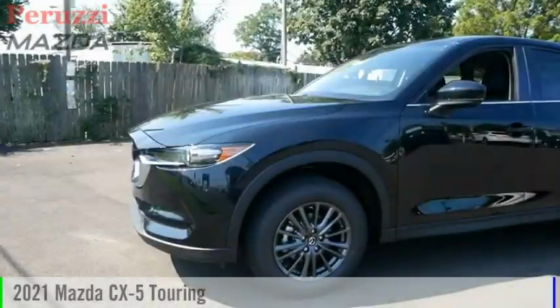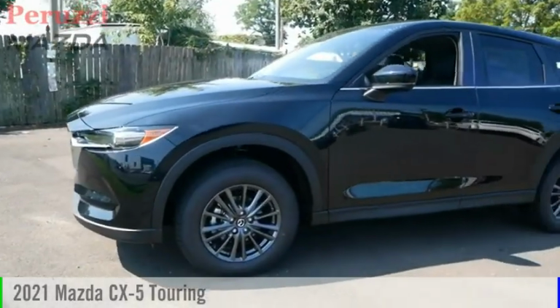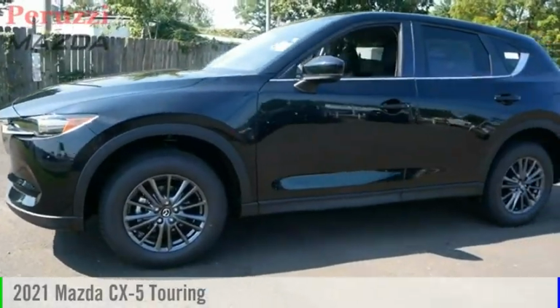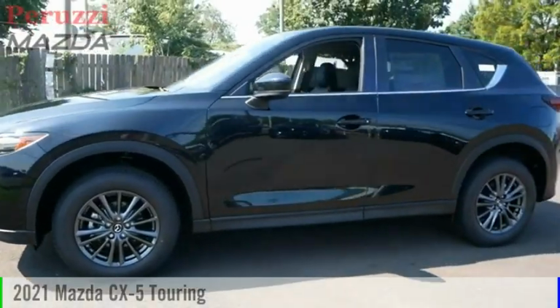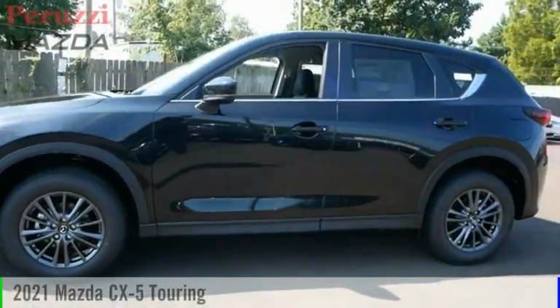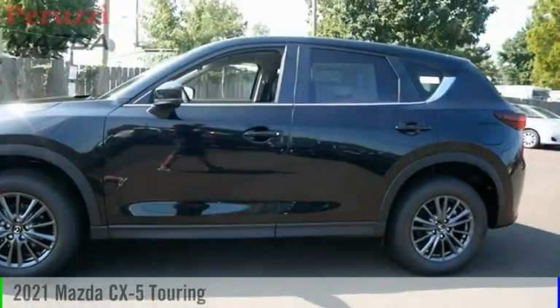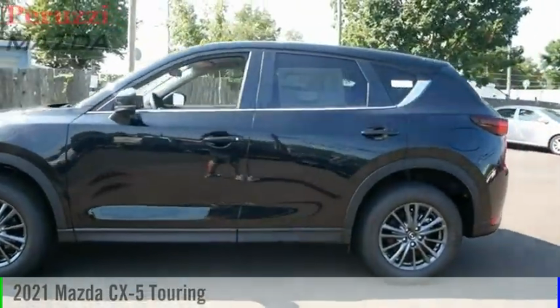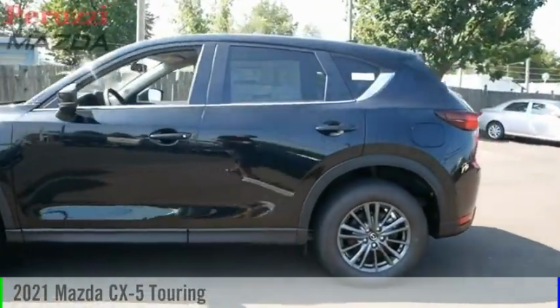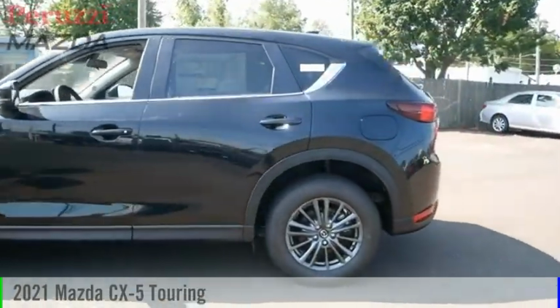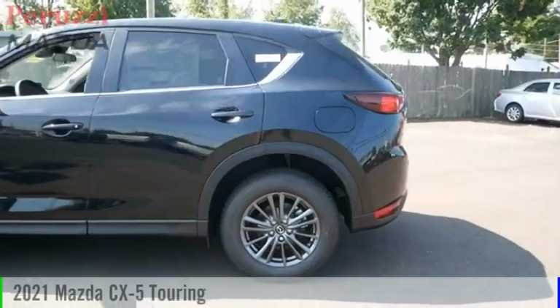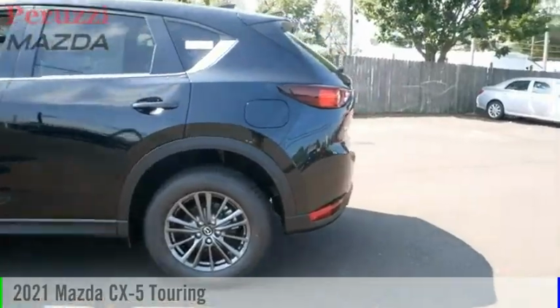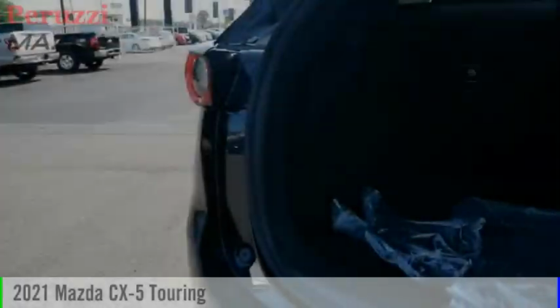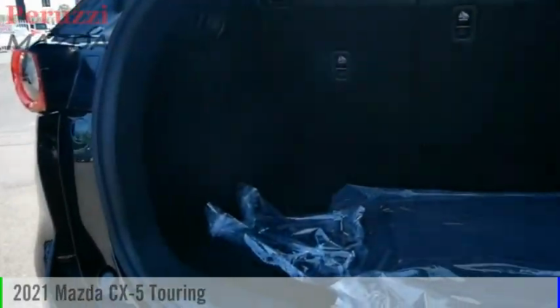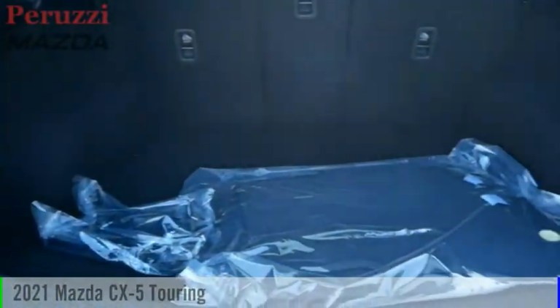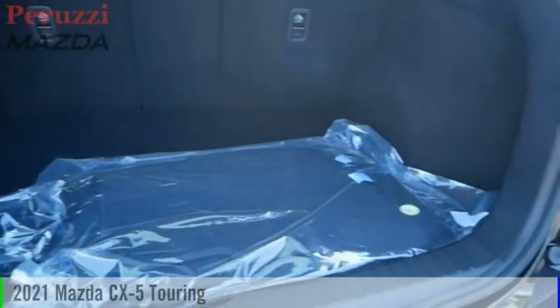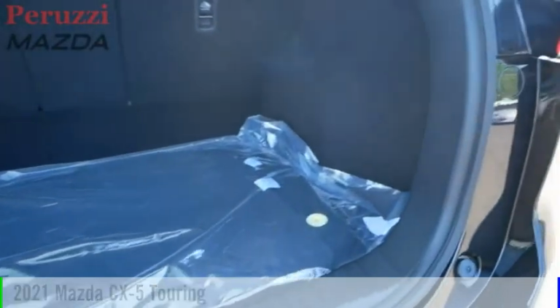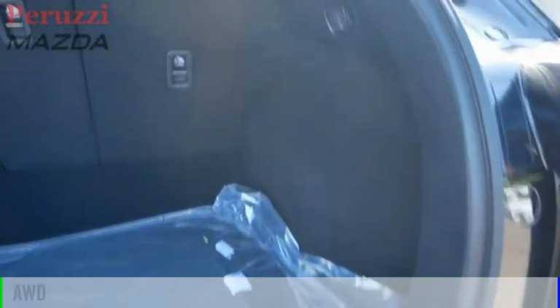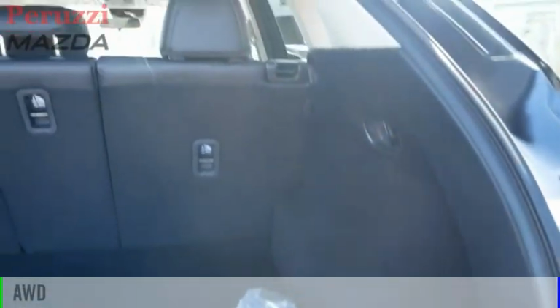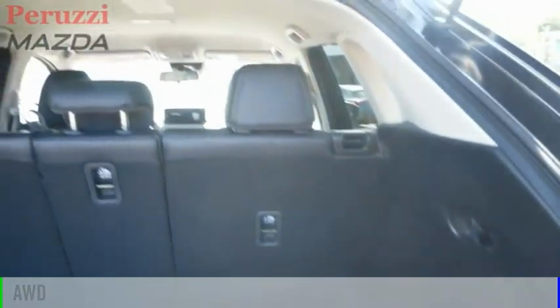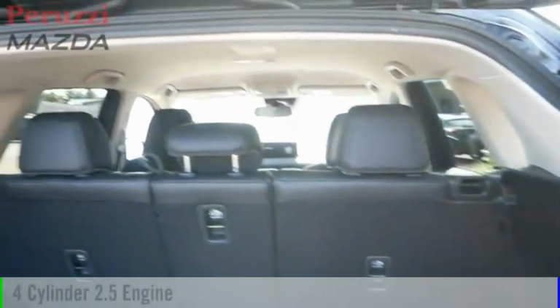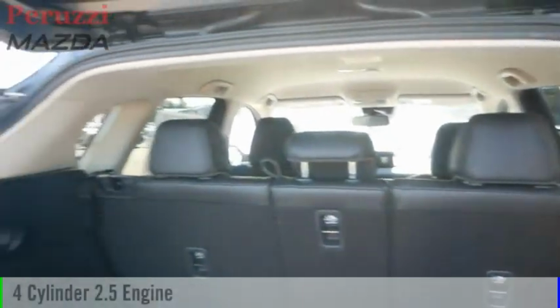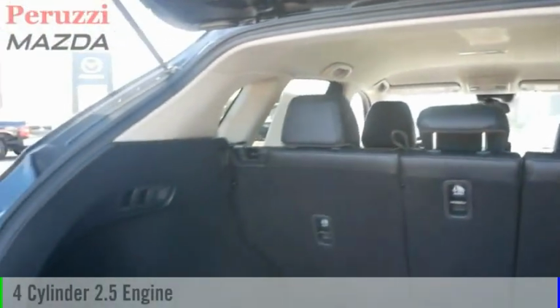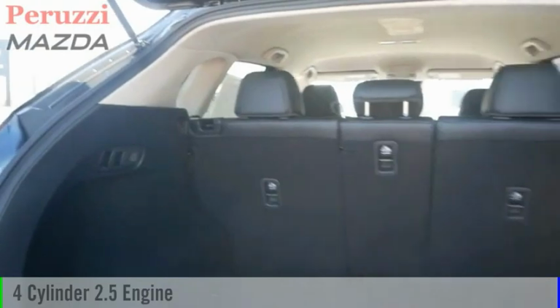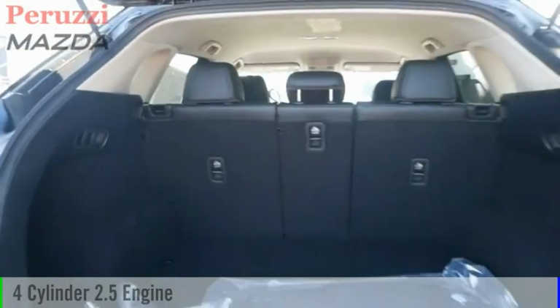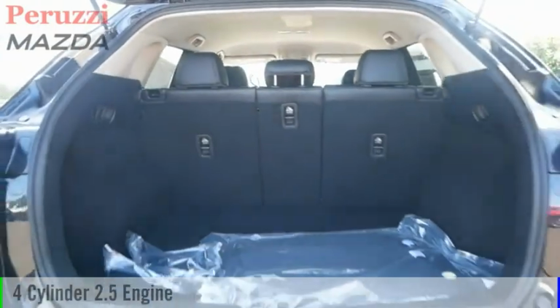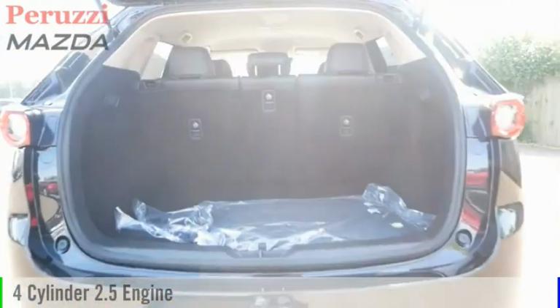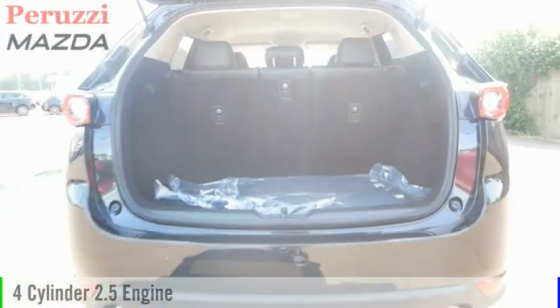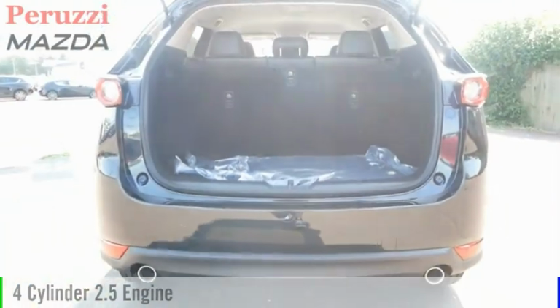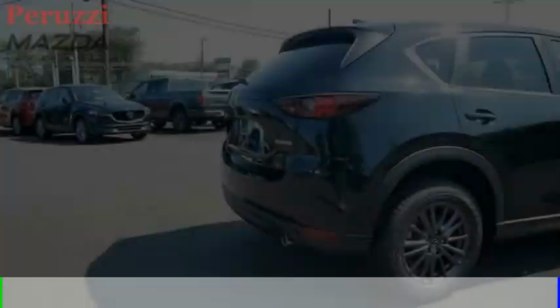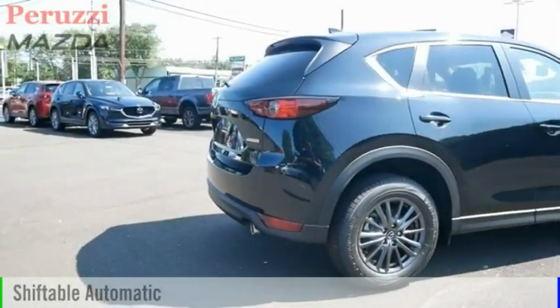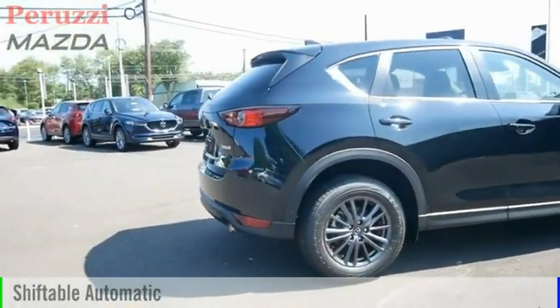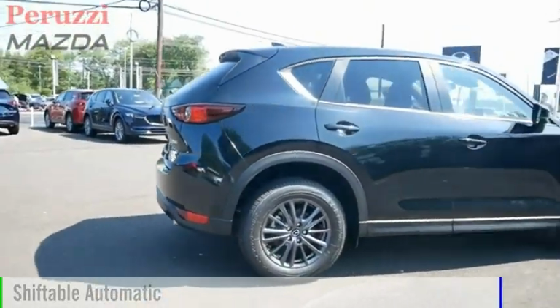Stop by and take a look at the 2021 CX-5. This vehicle is powered by an all-wheel-drive, four-cylinder, 2.5-liter engine, and comes with an automatic transmission.